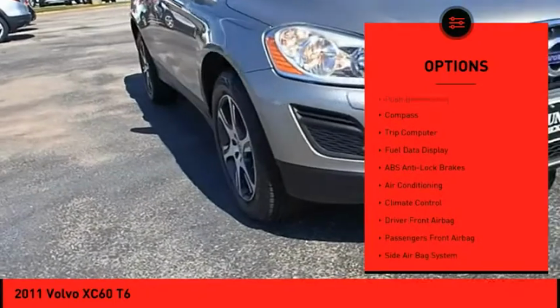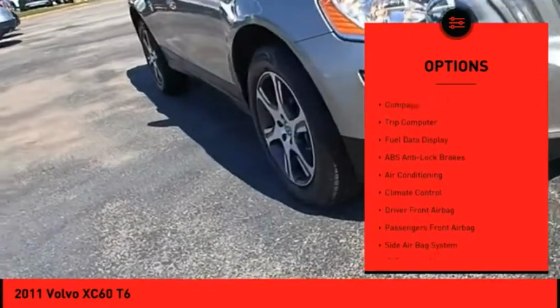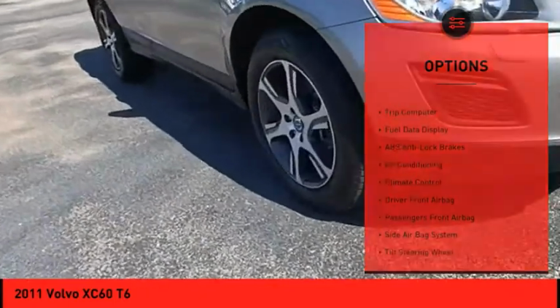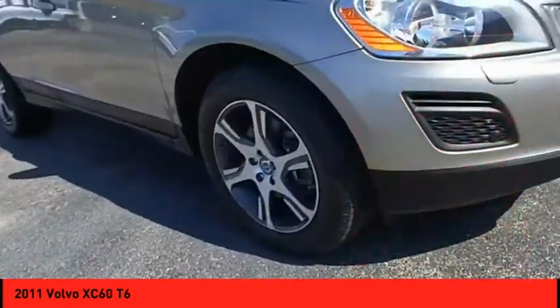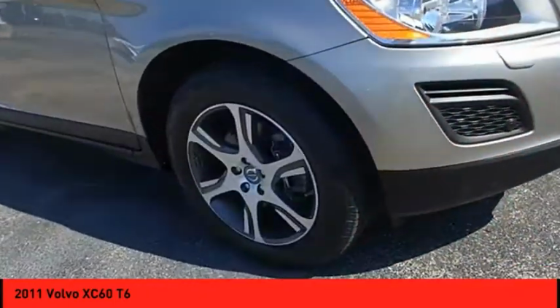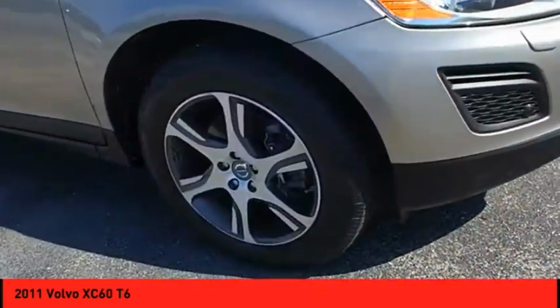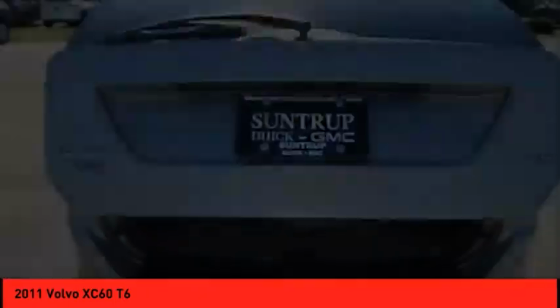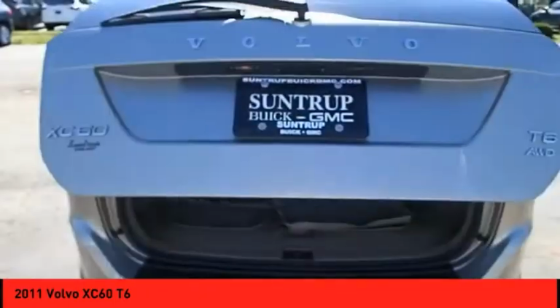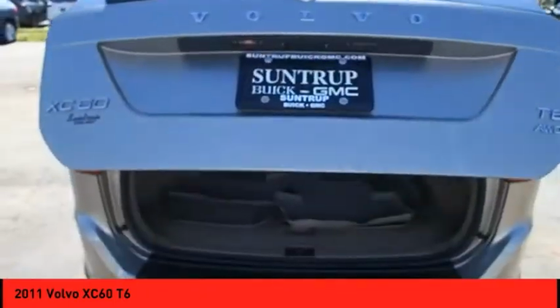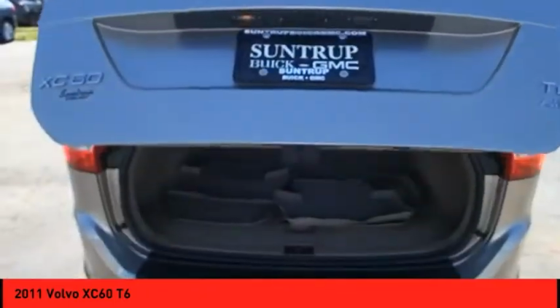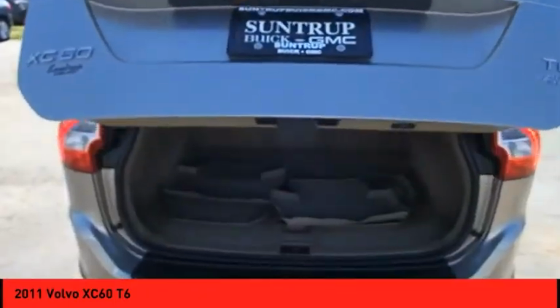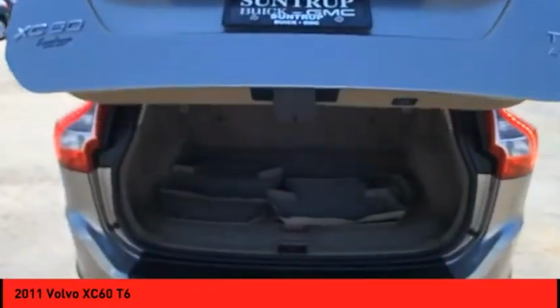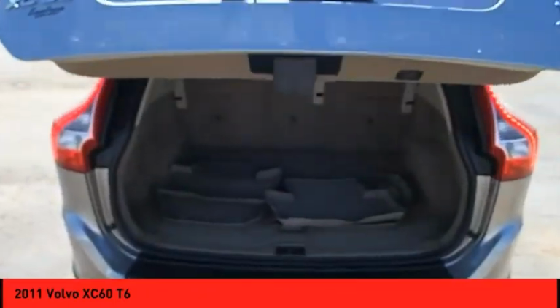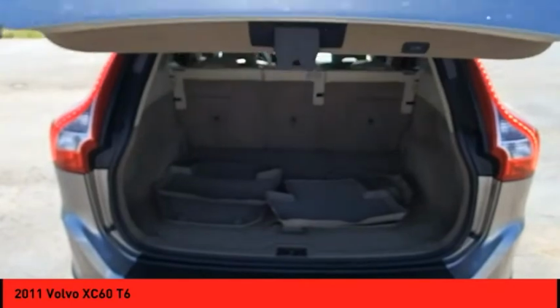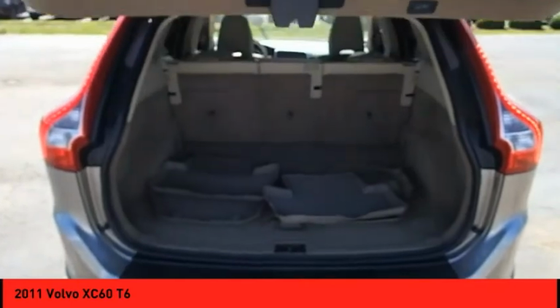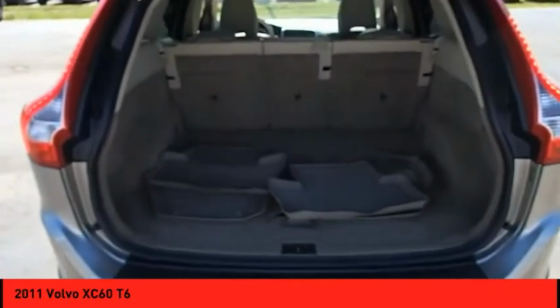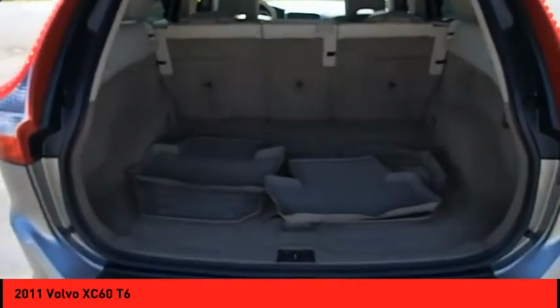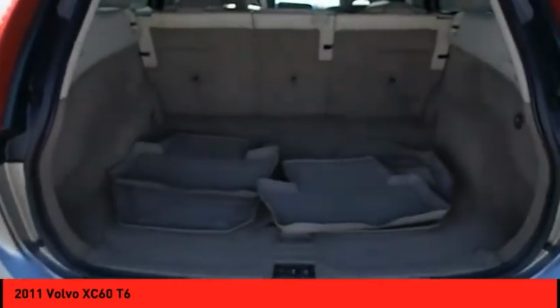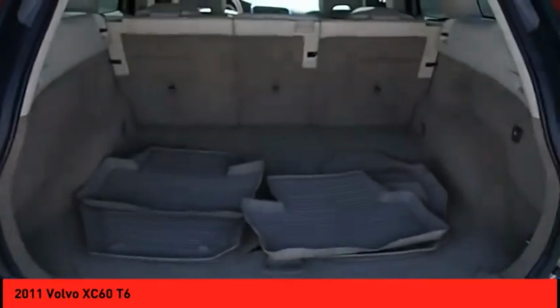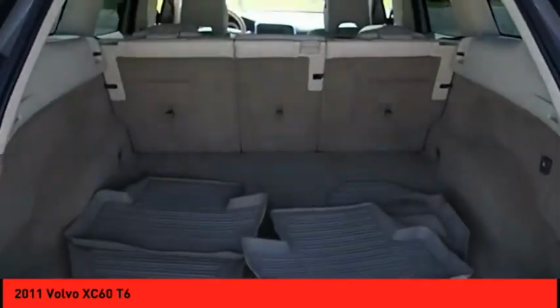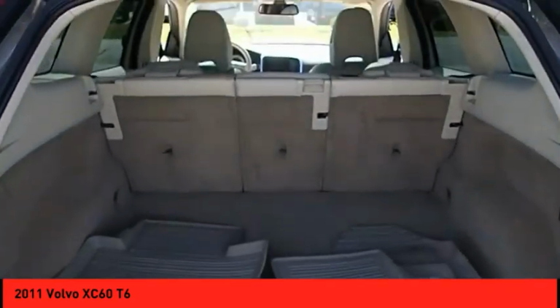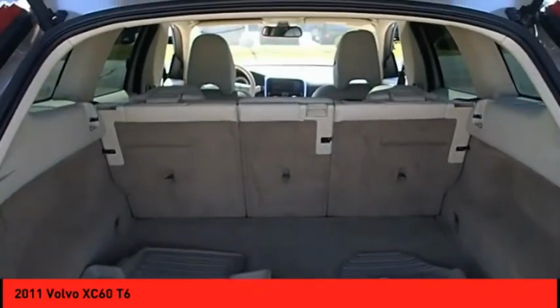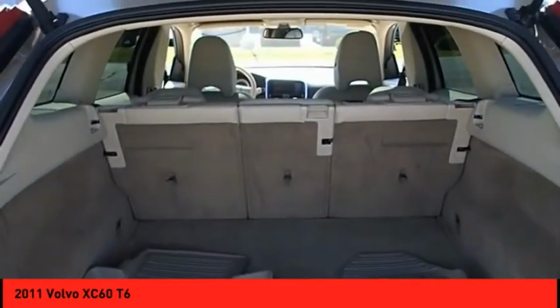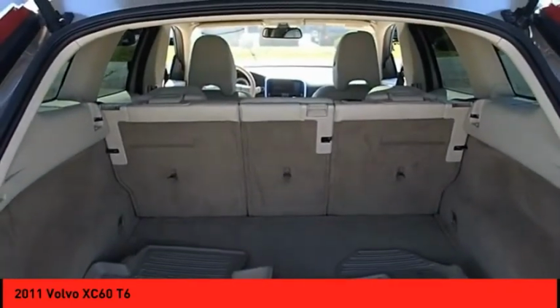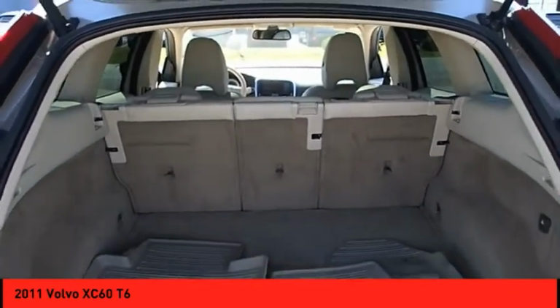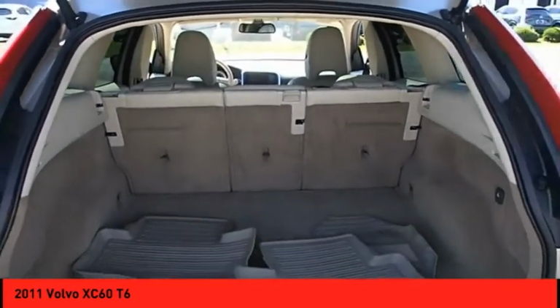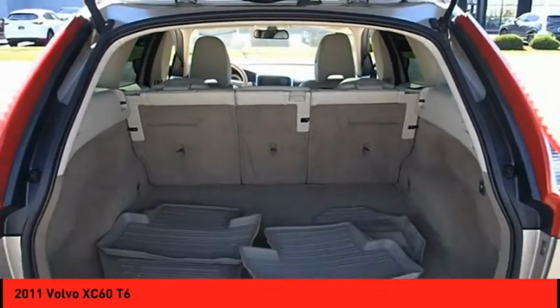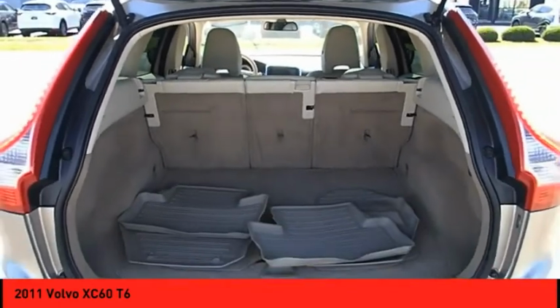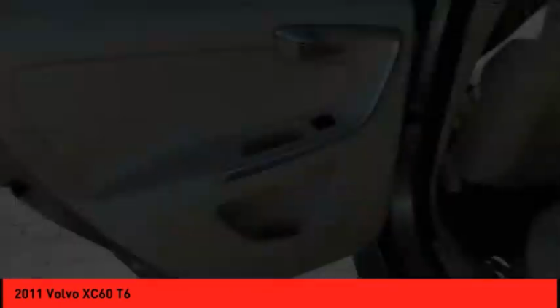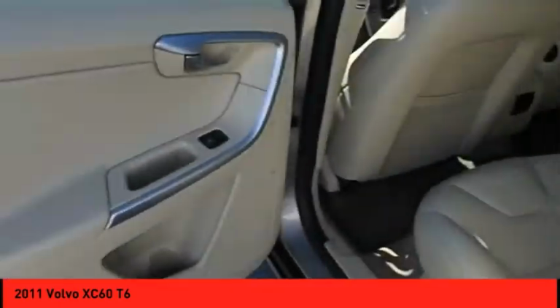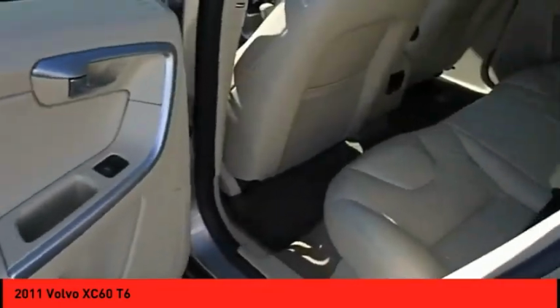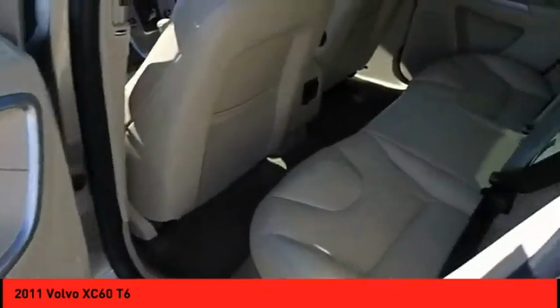Leather Upholstery, Heated Seats, Satellite Radio, Steering Wheel Audio Controls. If affordable style and reliability are what you're looking for, this vehicle couldn't be more perfect. Drive it today.